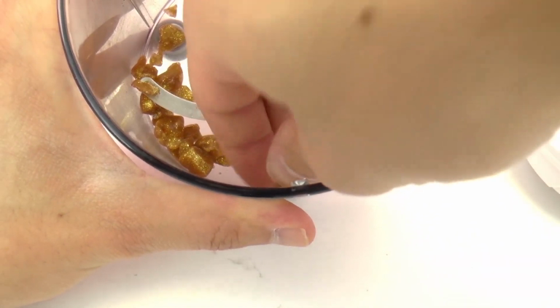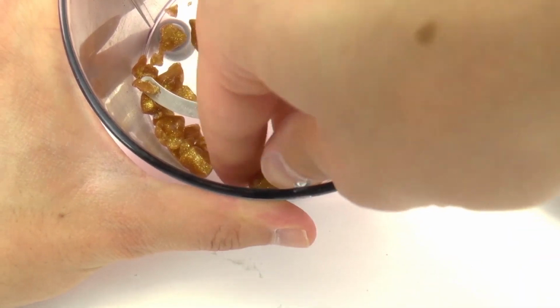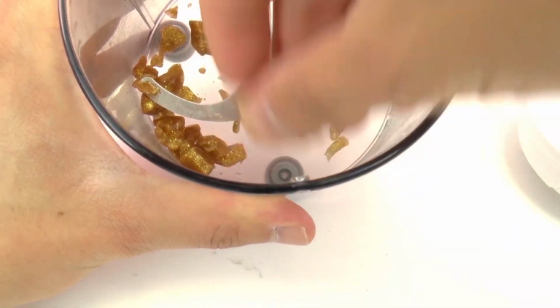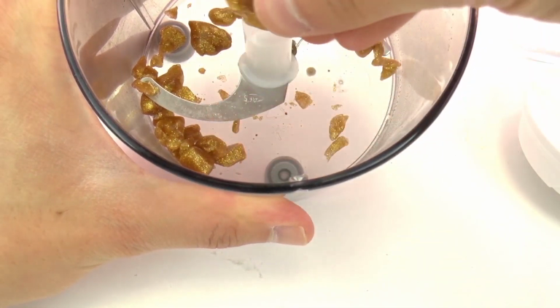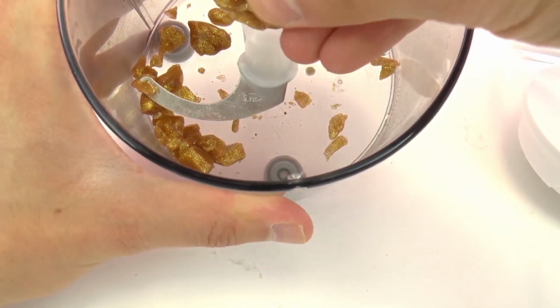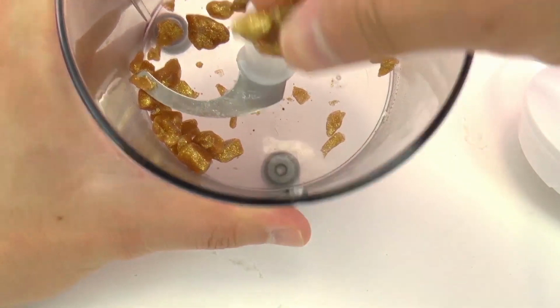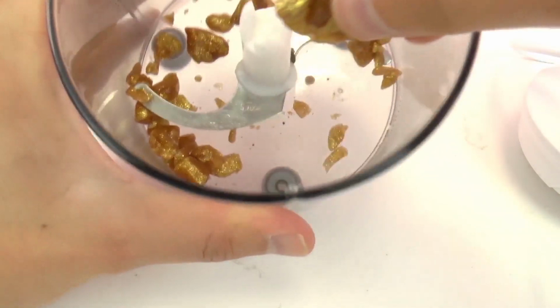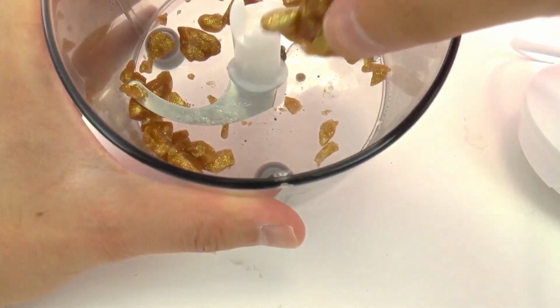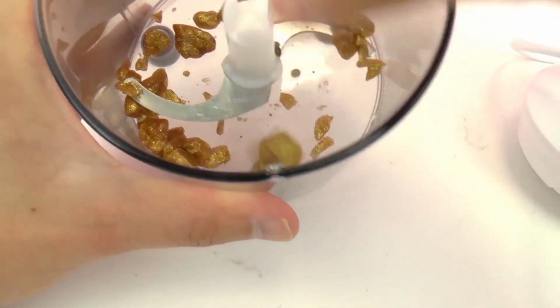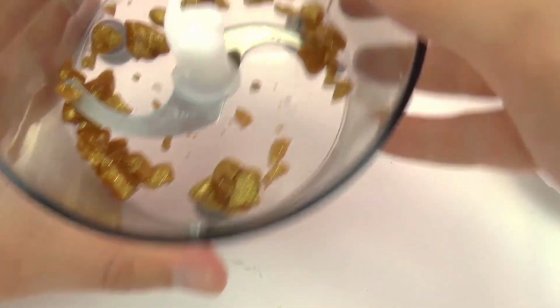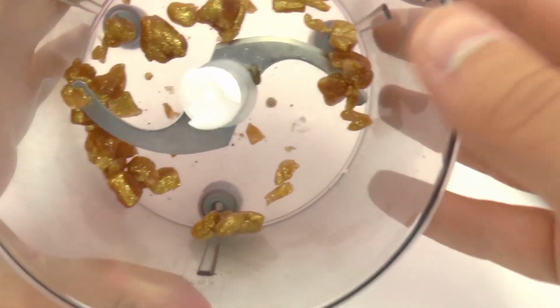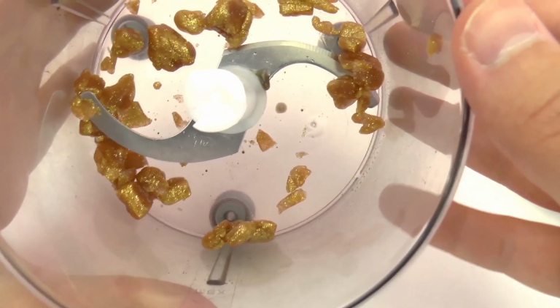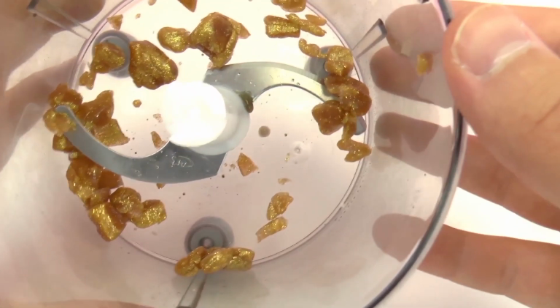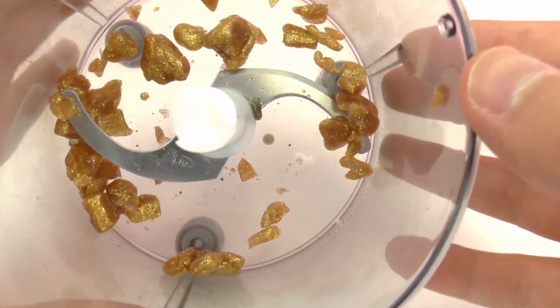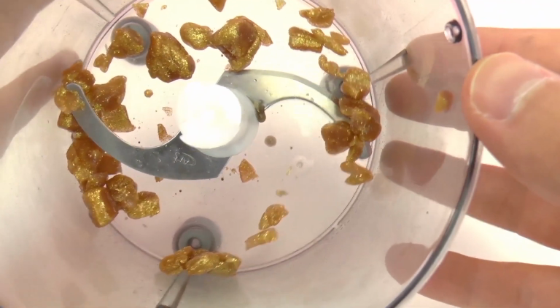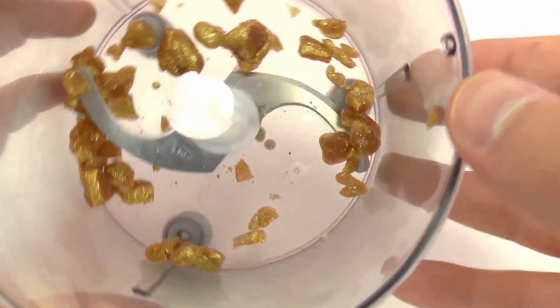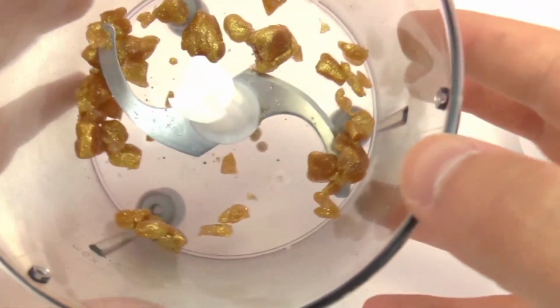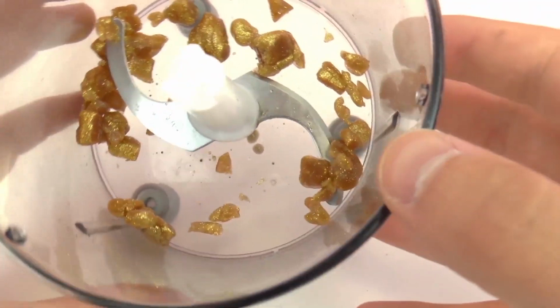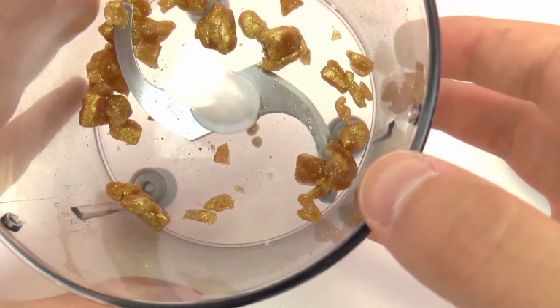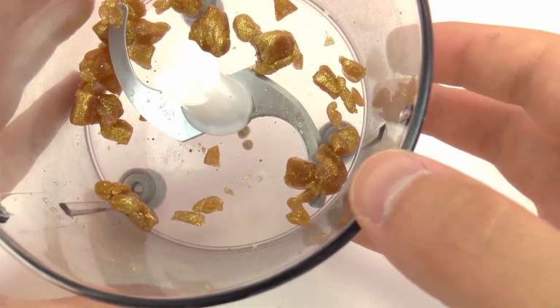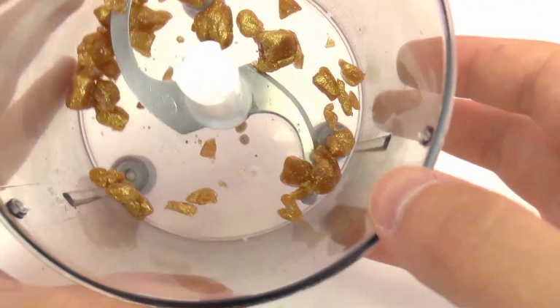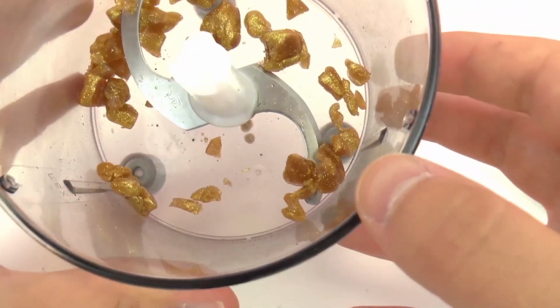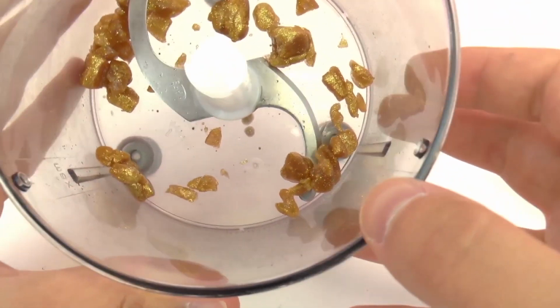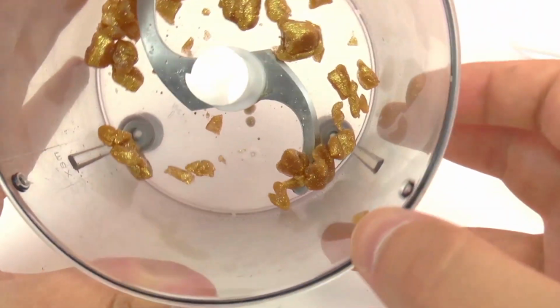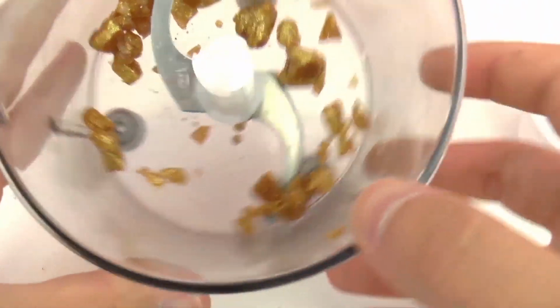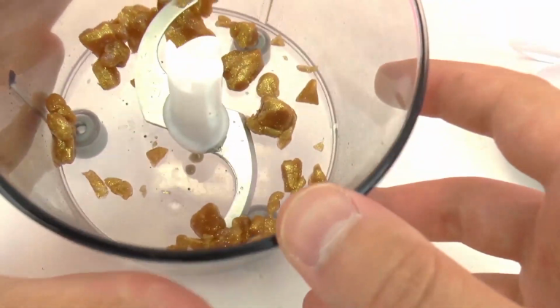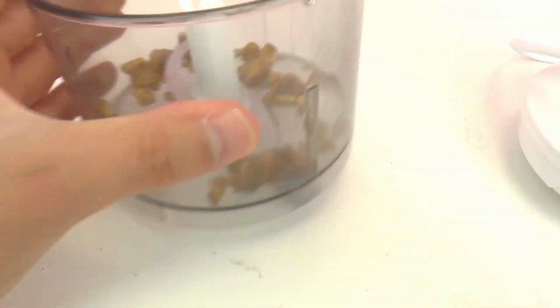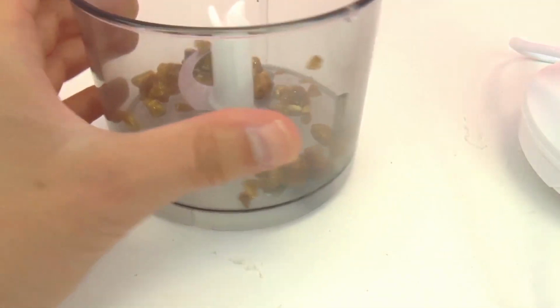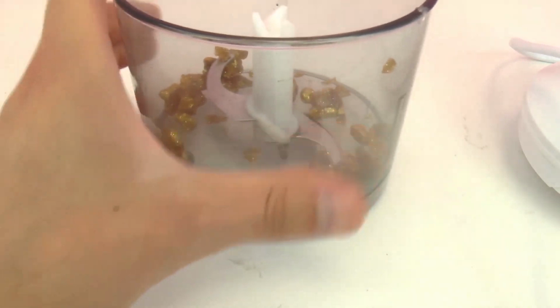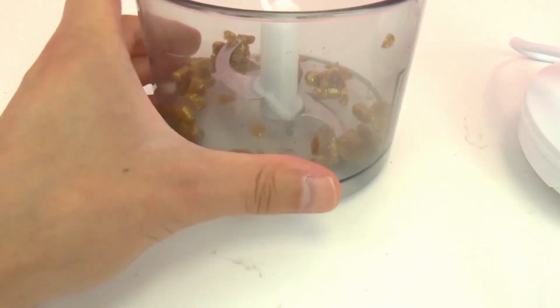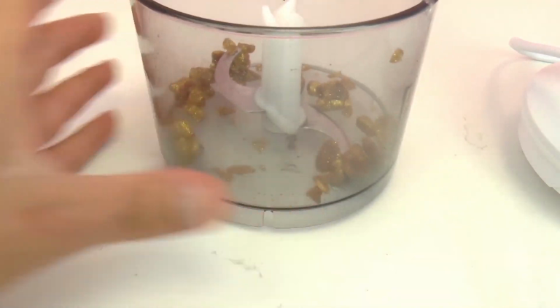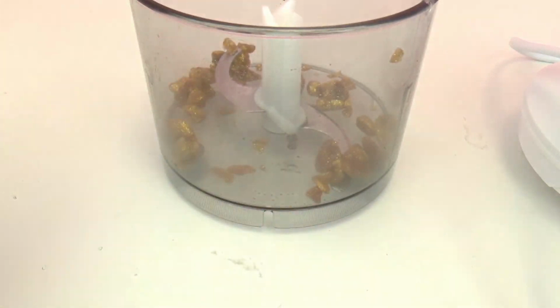It's kind of cut it up all really small — they look a little bit like gold nuggets right now. Very interesting. I'm really curious what it's going to do with all the colors together.